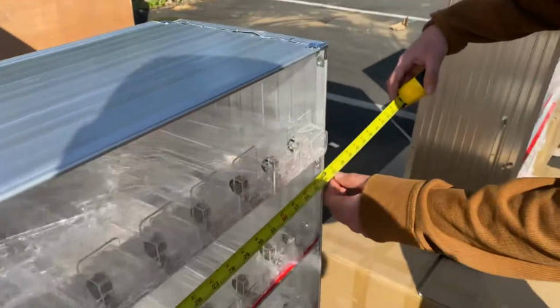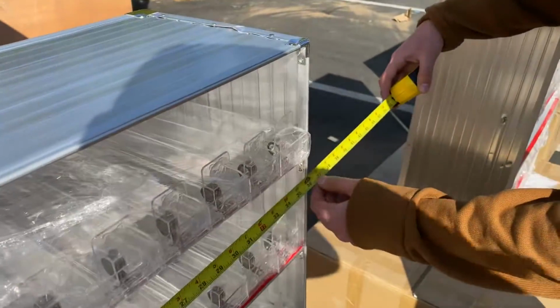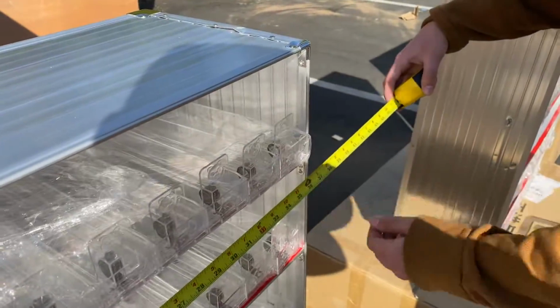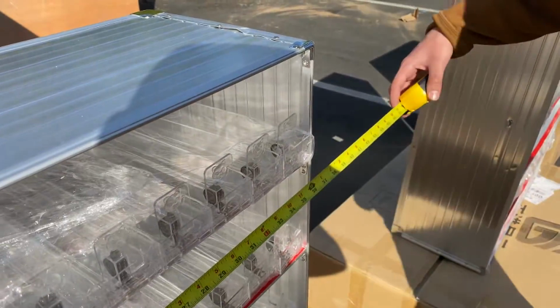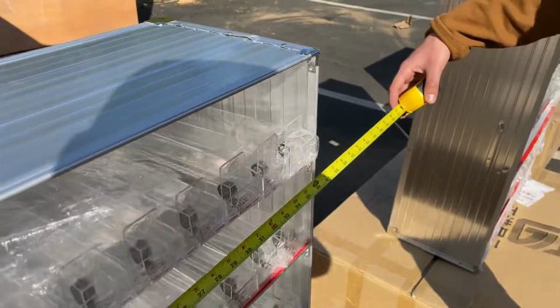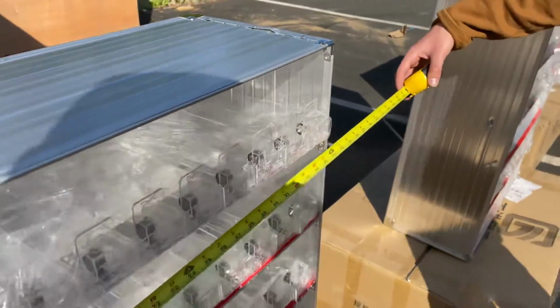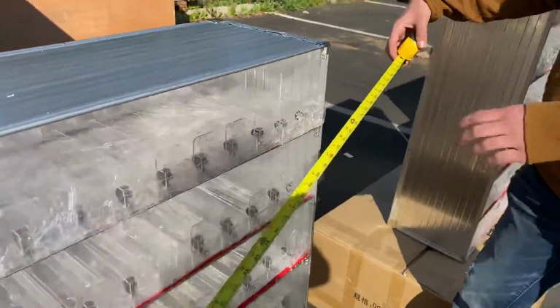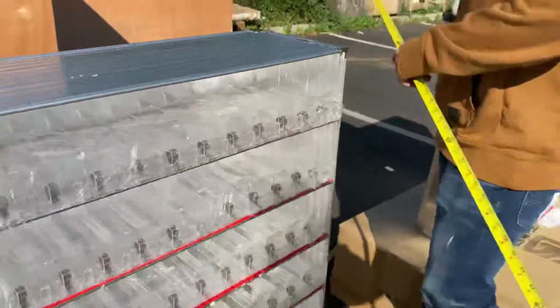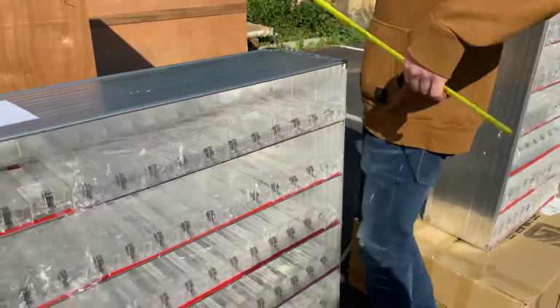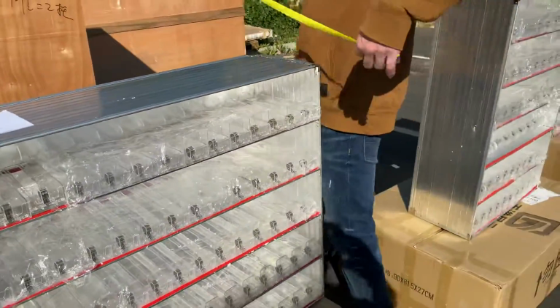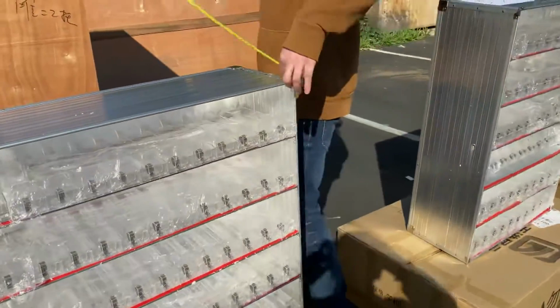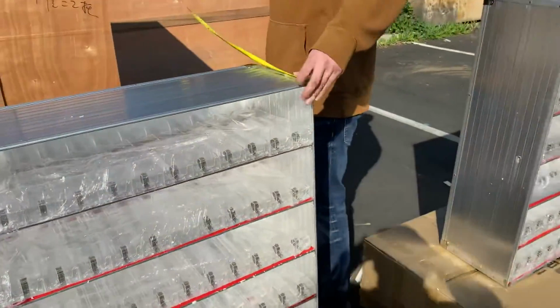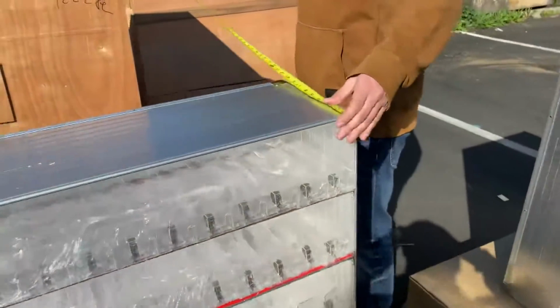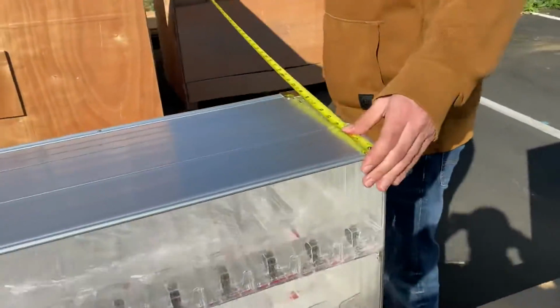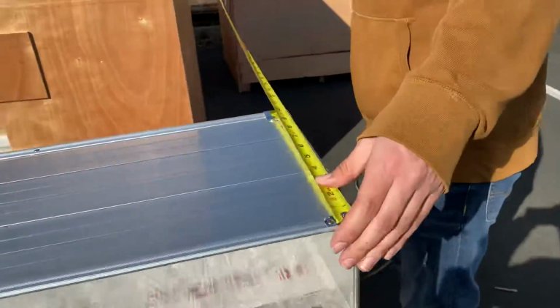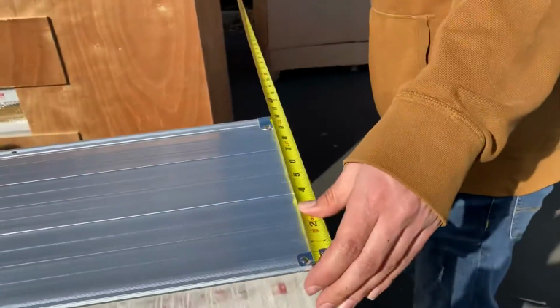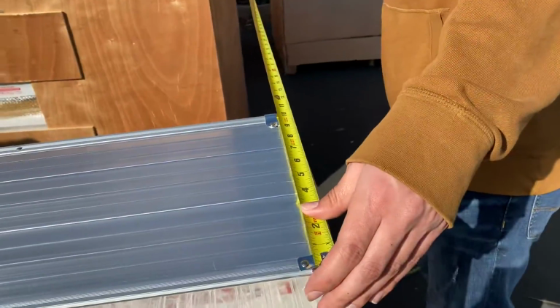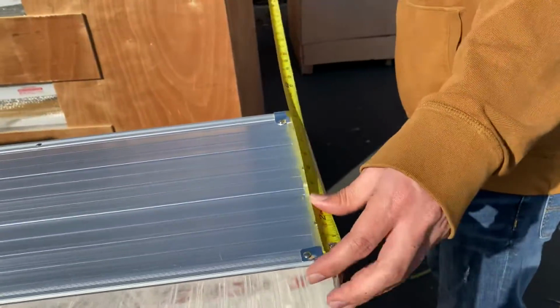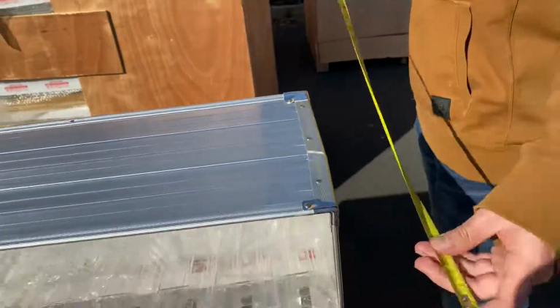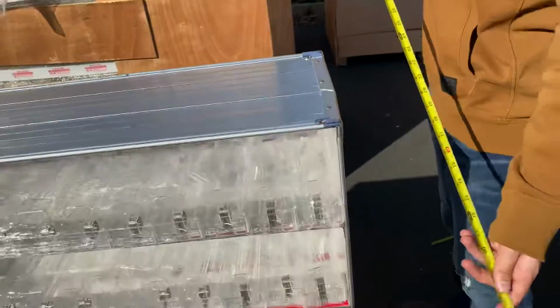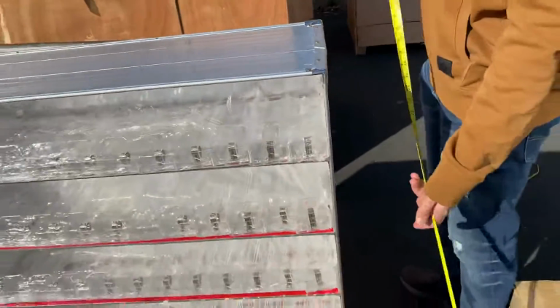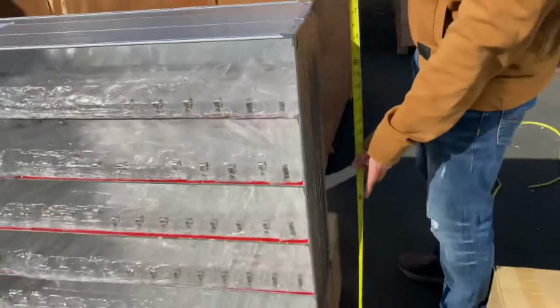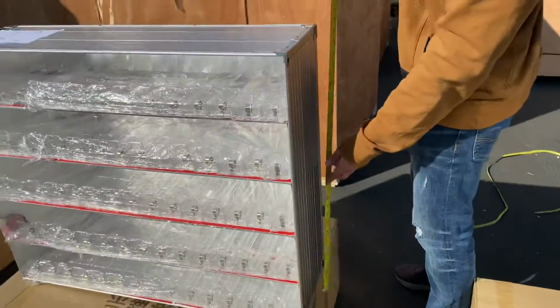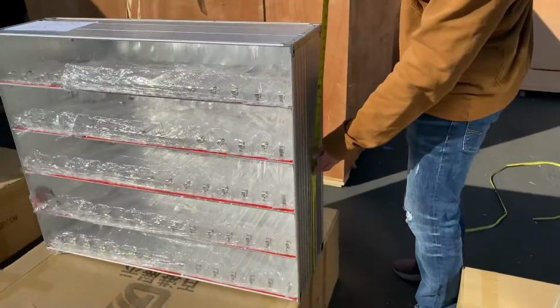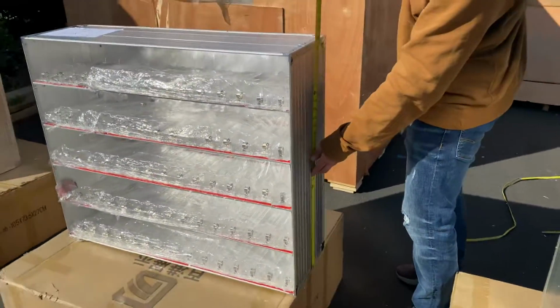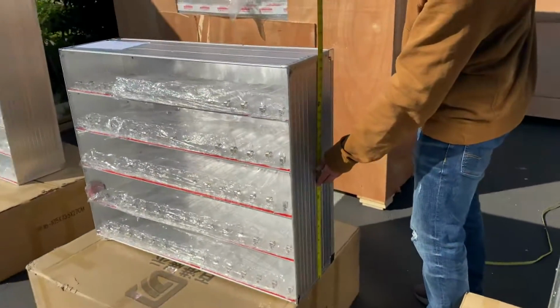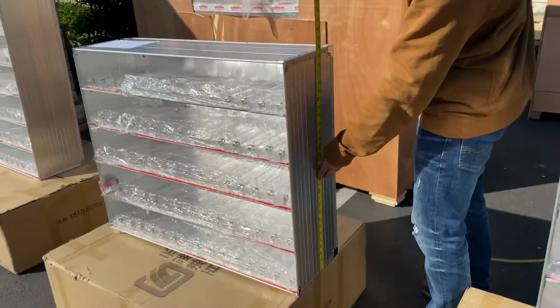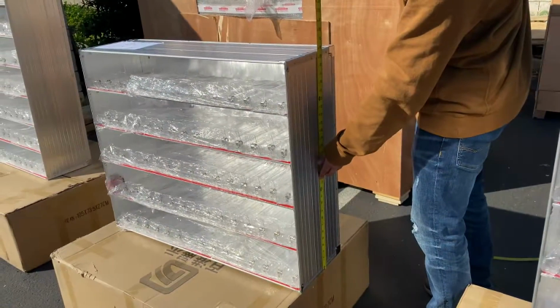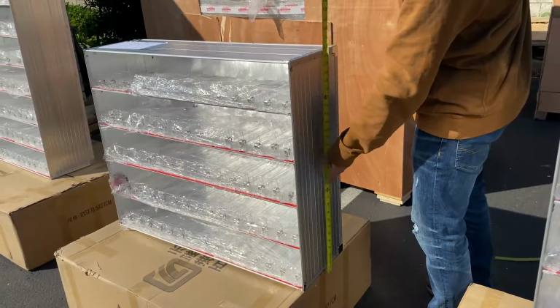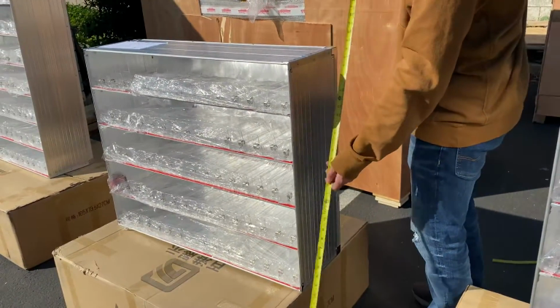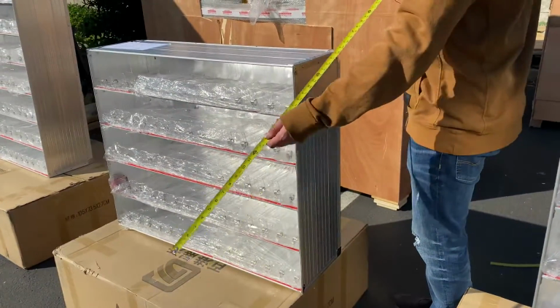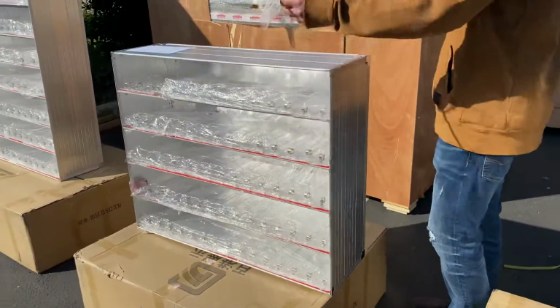The length for this one is 36 inches, the depth is 11 inches, and the overall height is 29.5 inches tall.